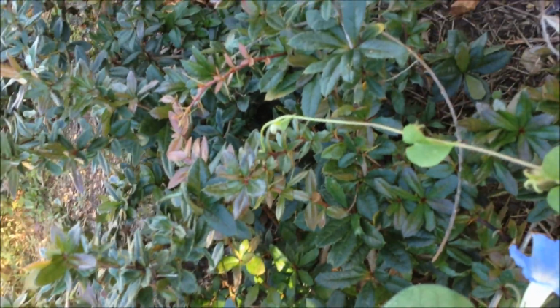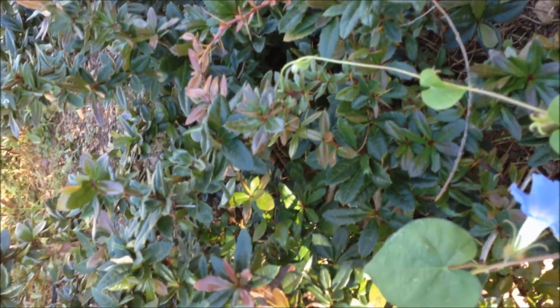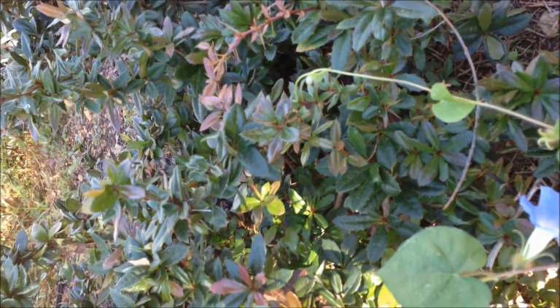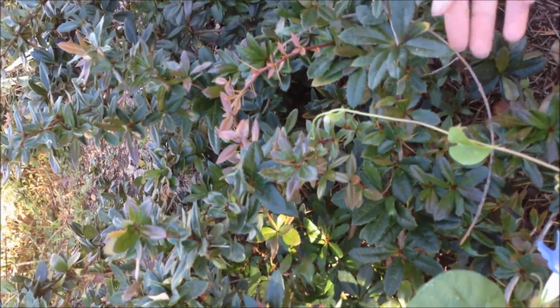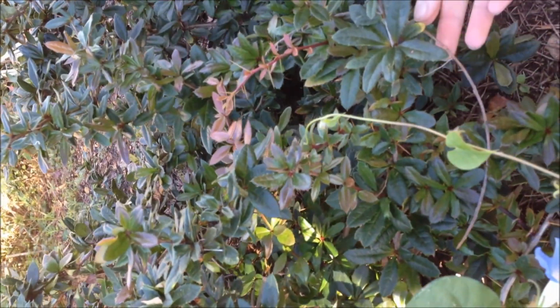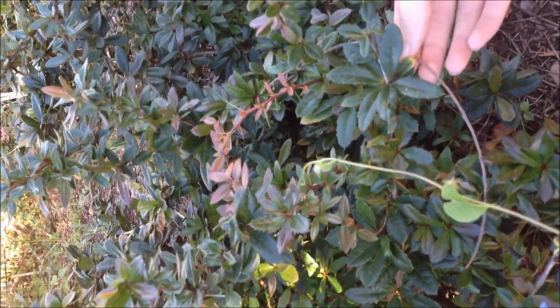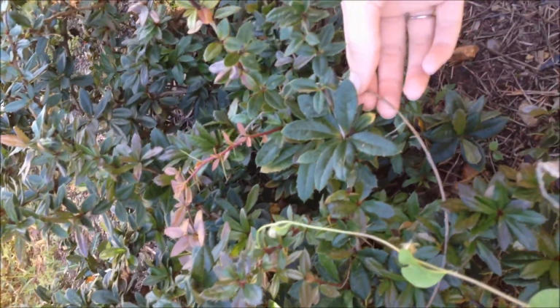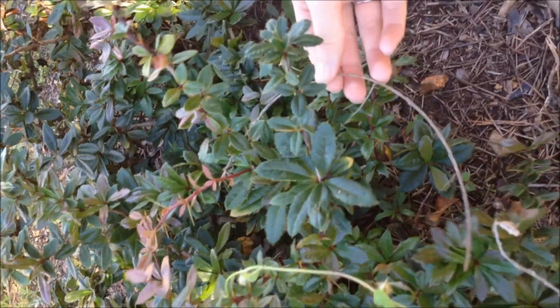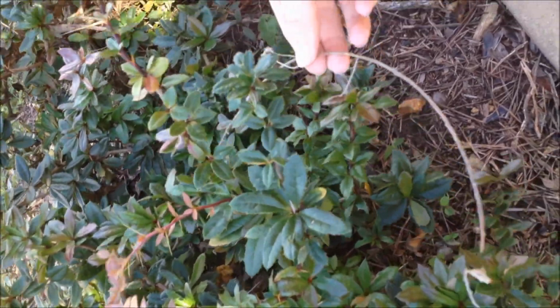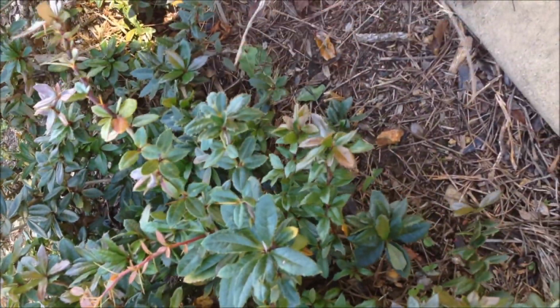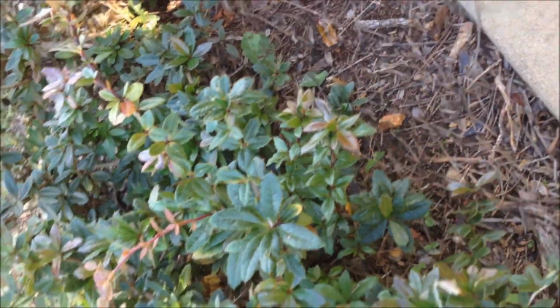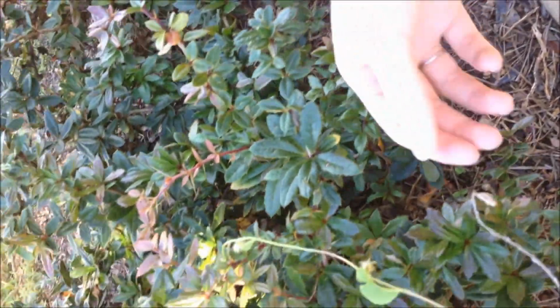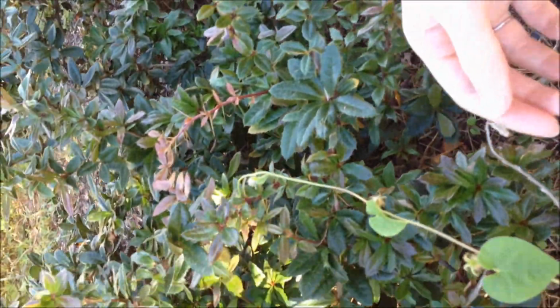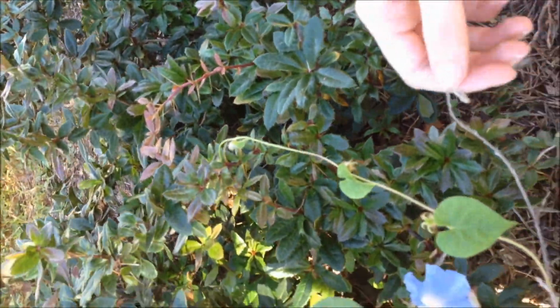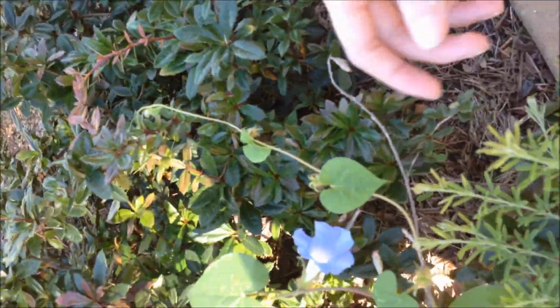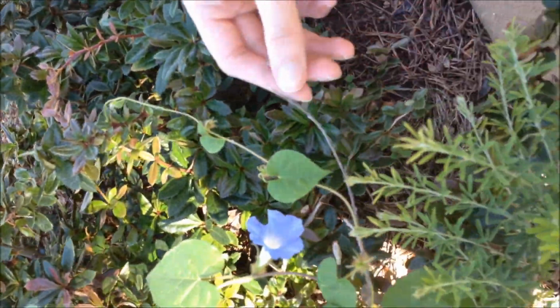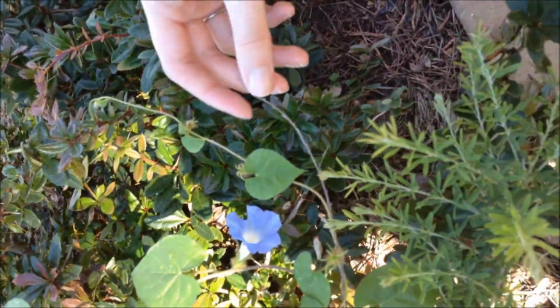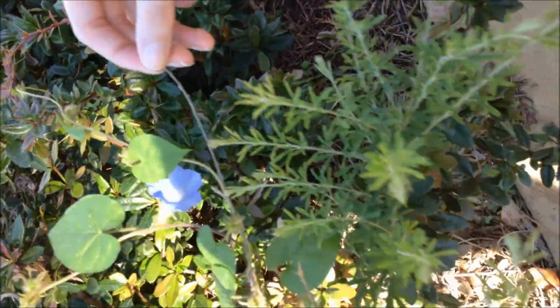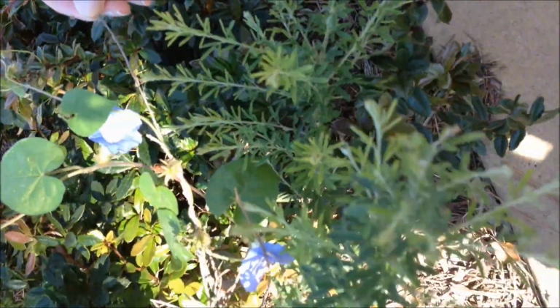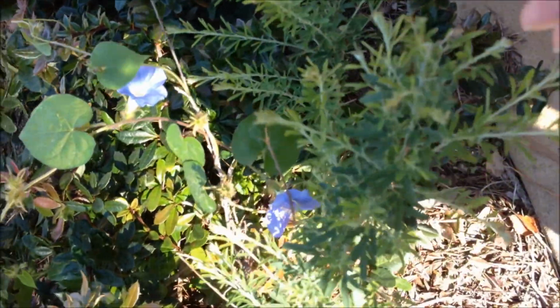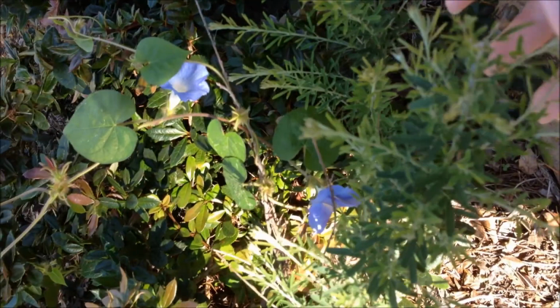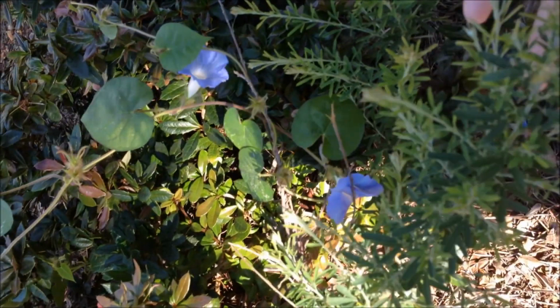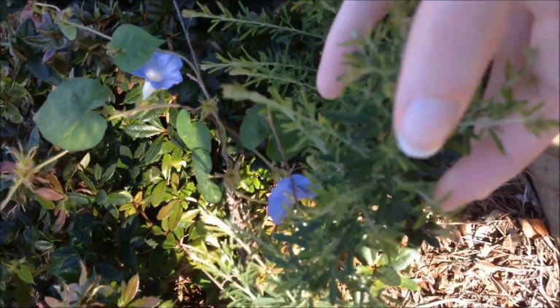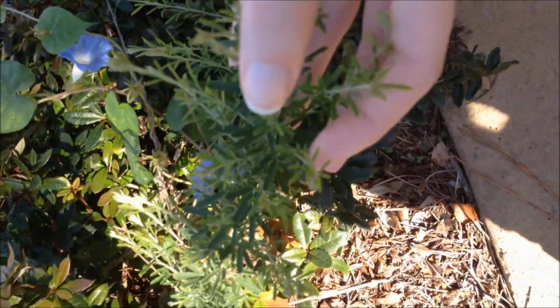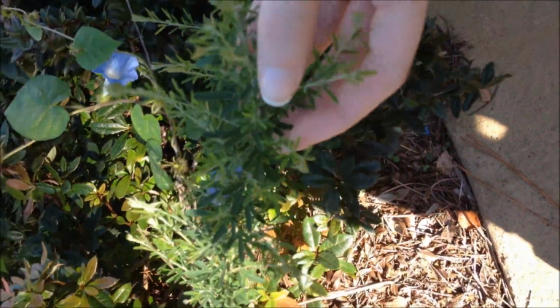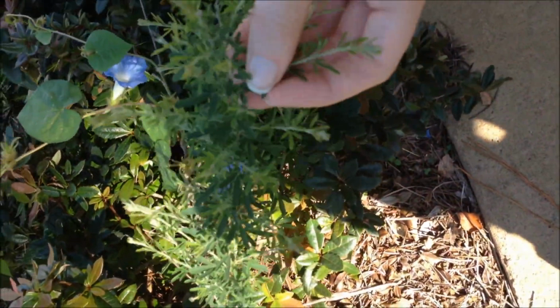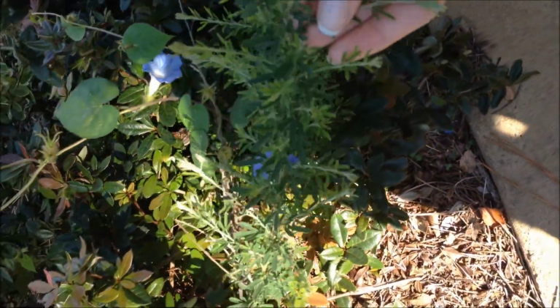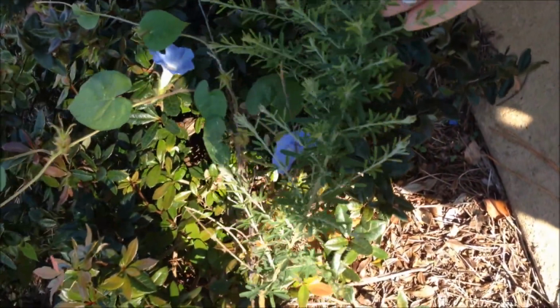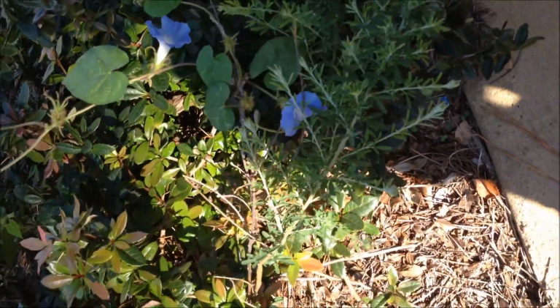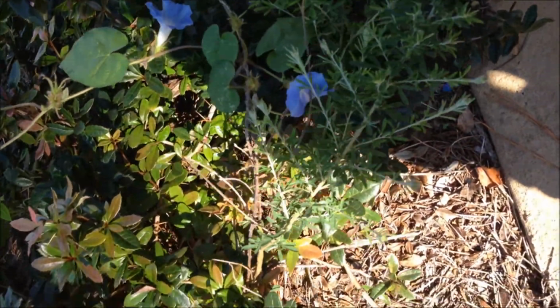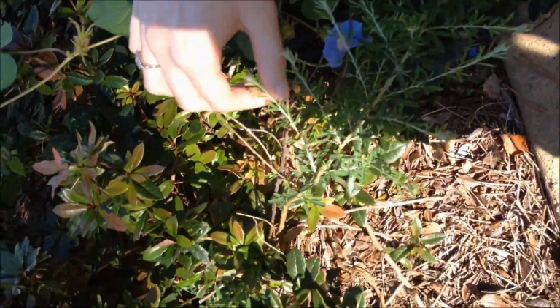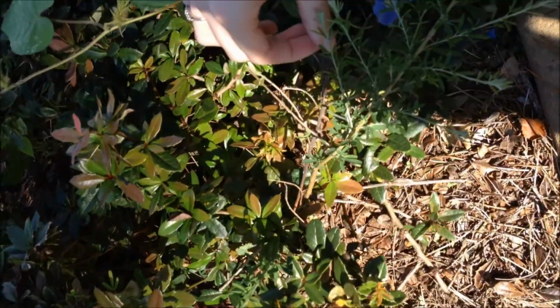Like the Morning Glory, the Wintergreen Barberry also enjoys habitating in full sunlight. Although this plant is native to China, the bush was introduced to Alabama due to its protective features and due to the fact that it is inedible by deer.